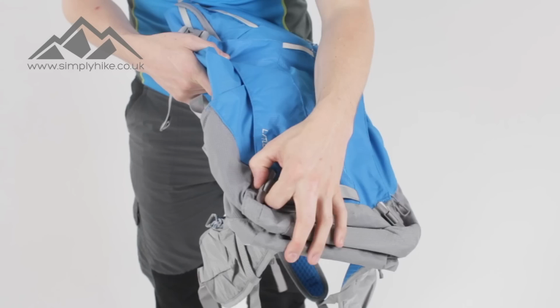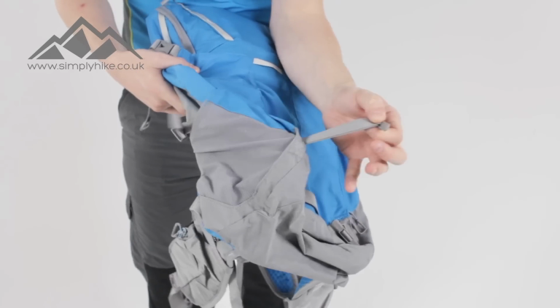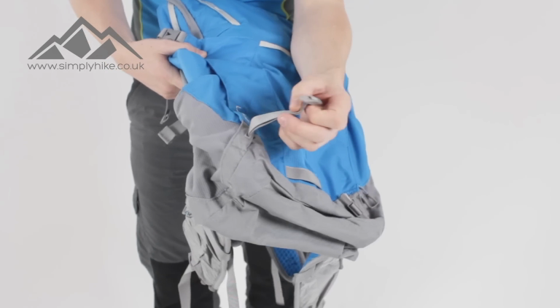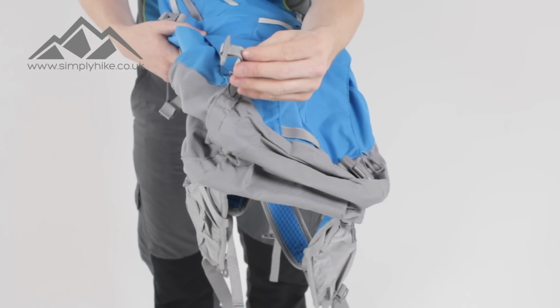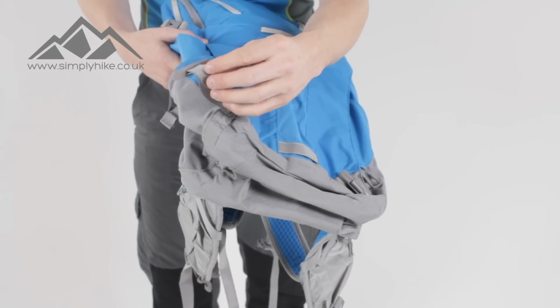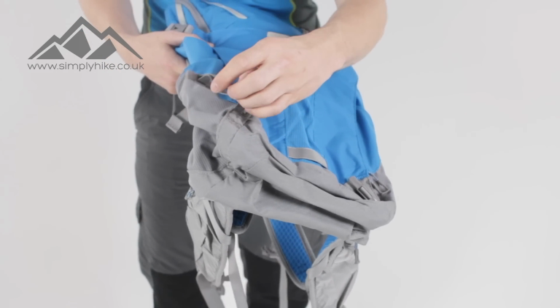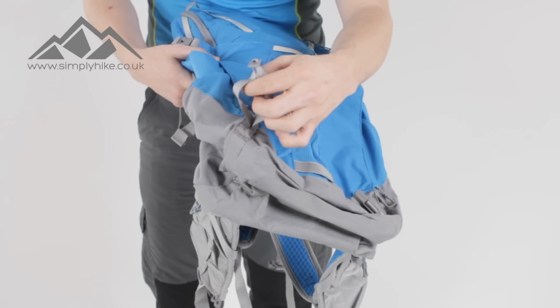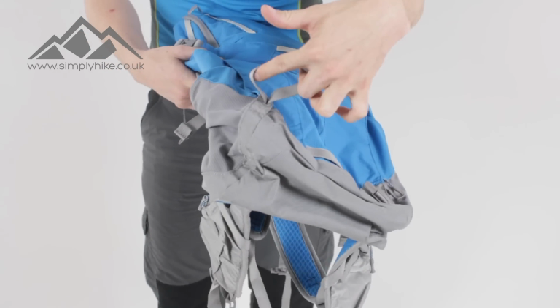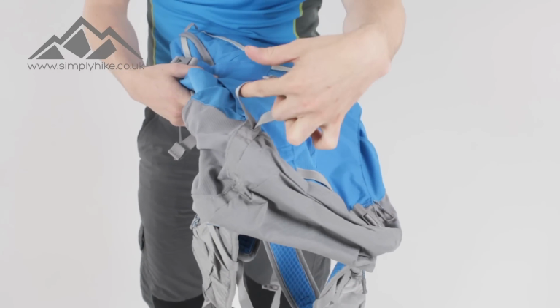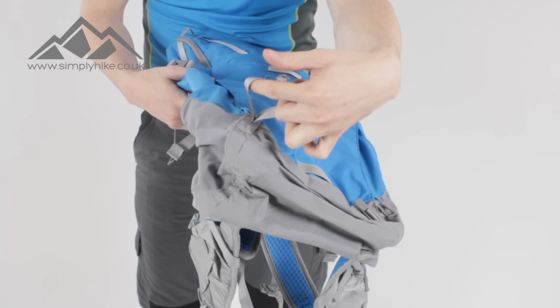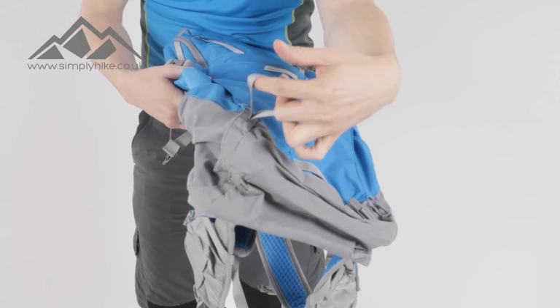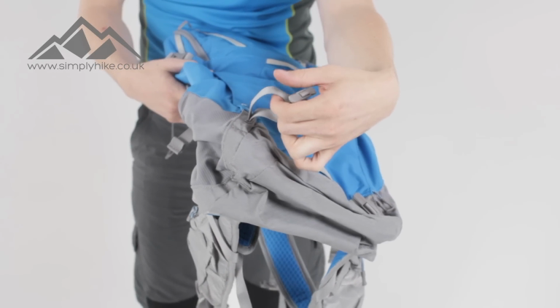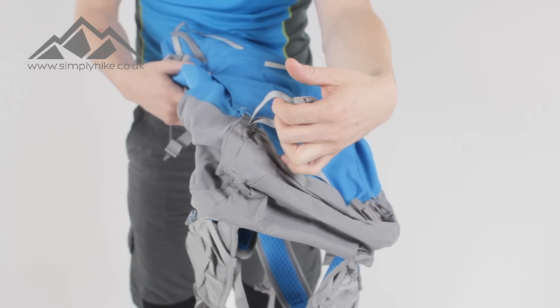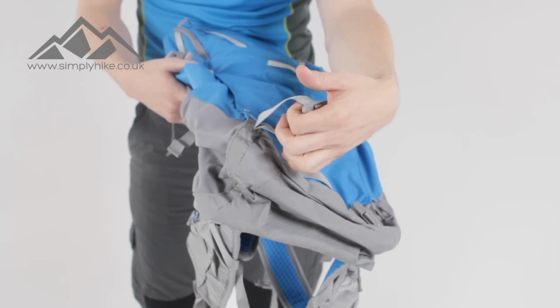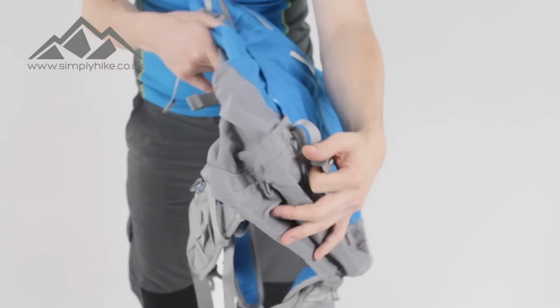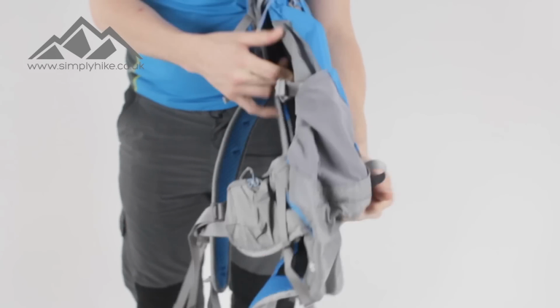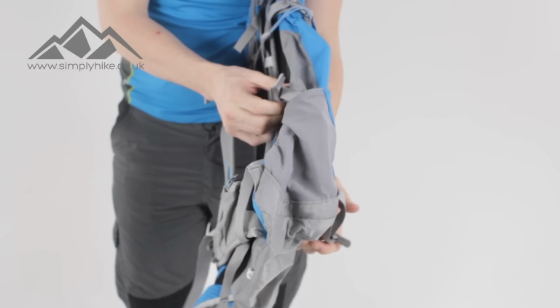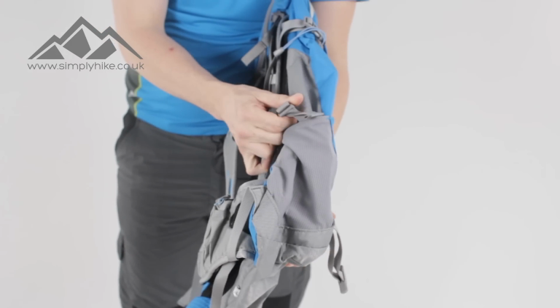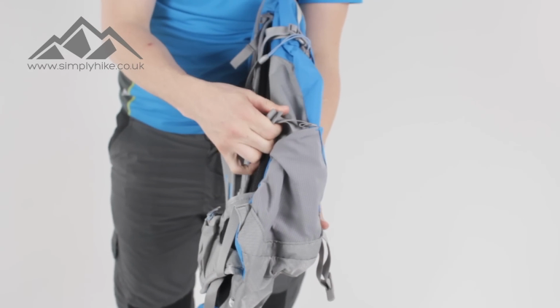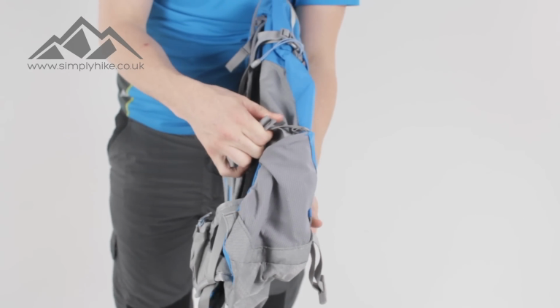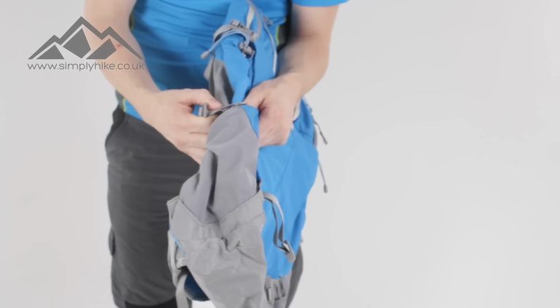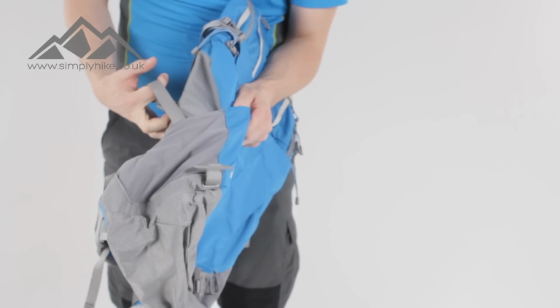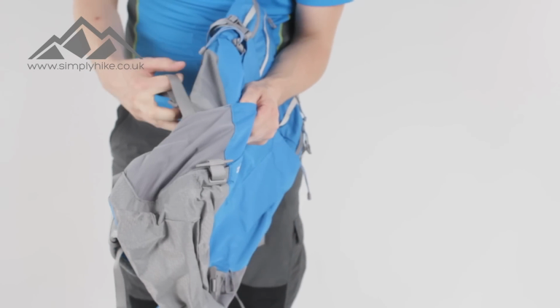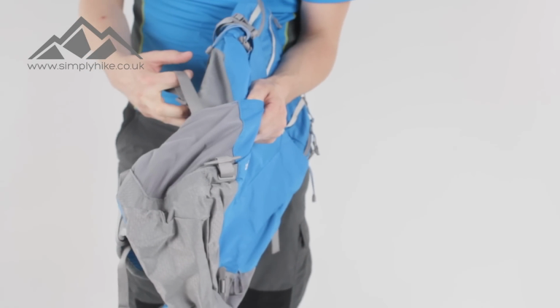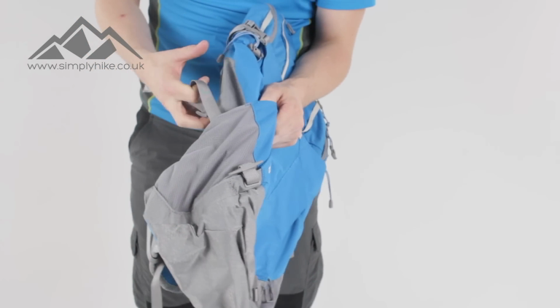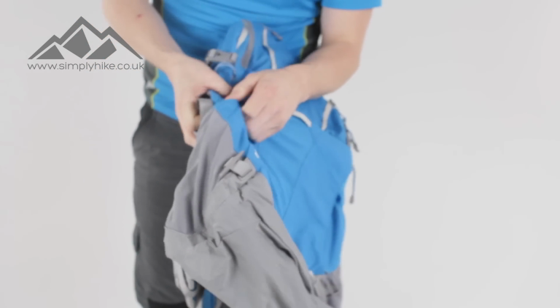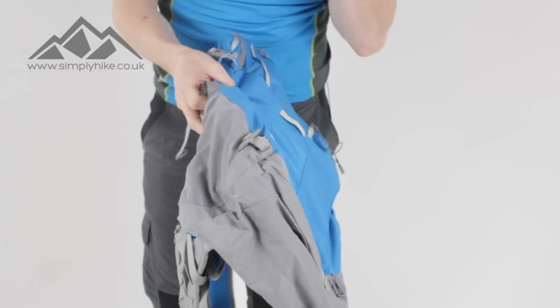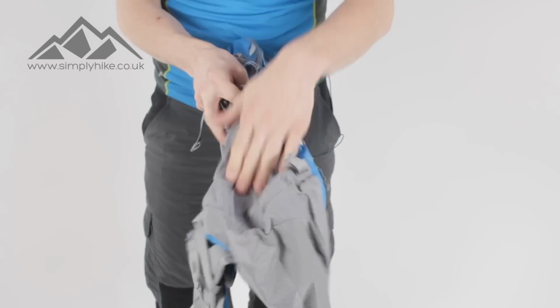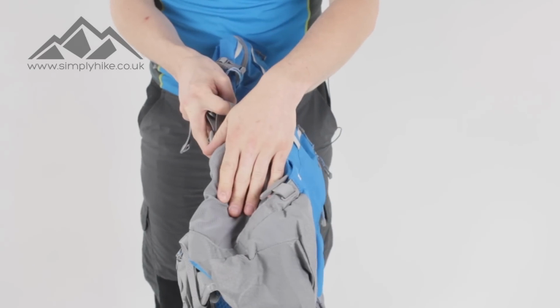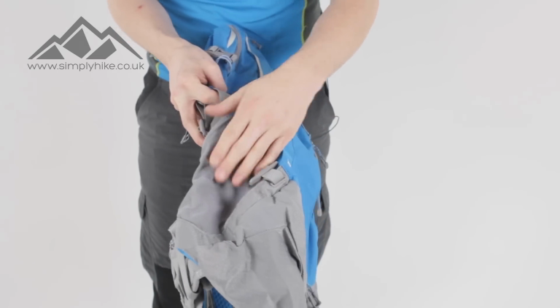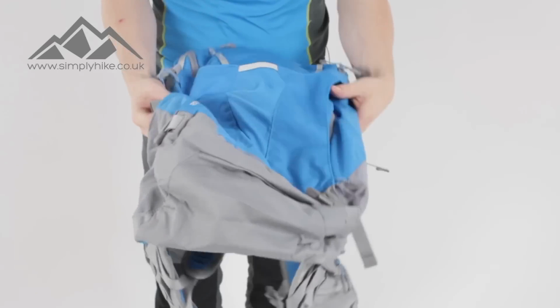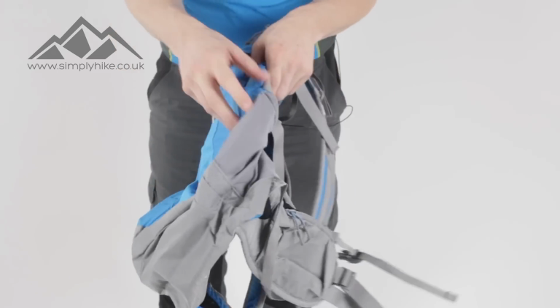On the side as well you've got this loop system. You can pop your walking poles or any other additional items in the side and then playing around with the compression strap on the side you can pull that in and that's going to hold it into place. You've got your traditional pockets on the side as well.